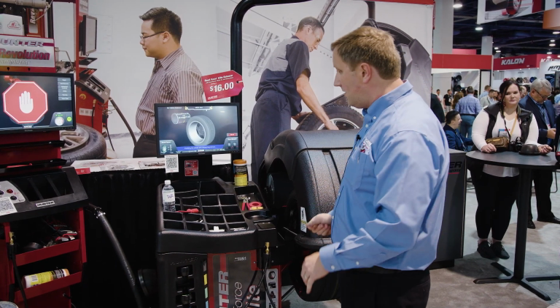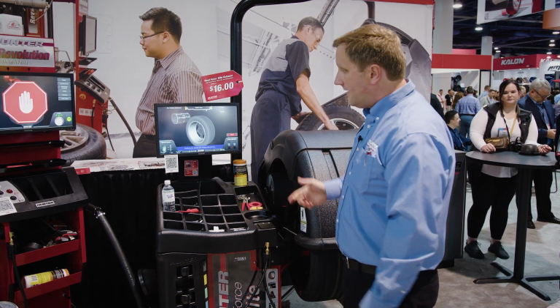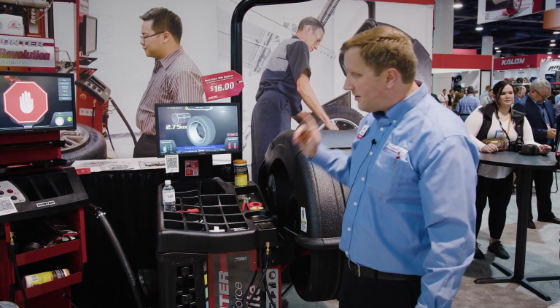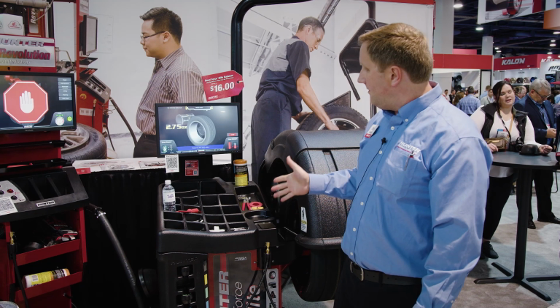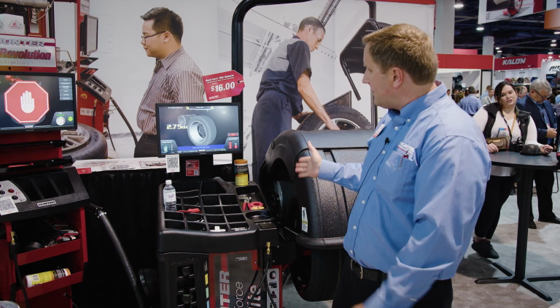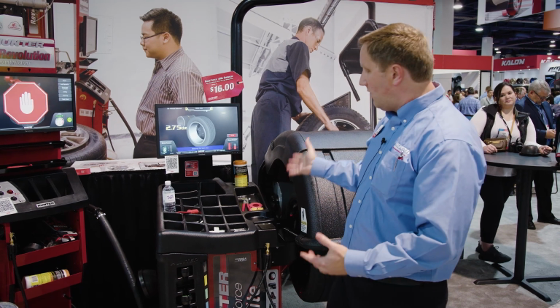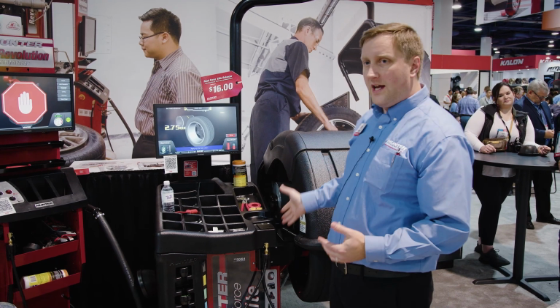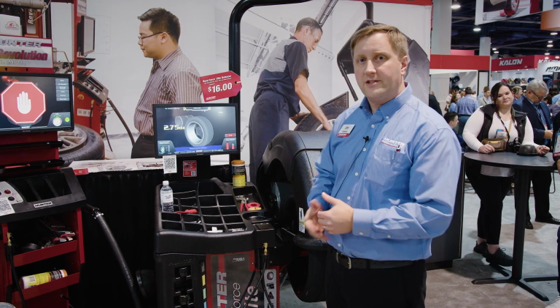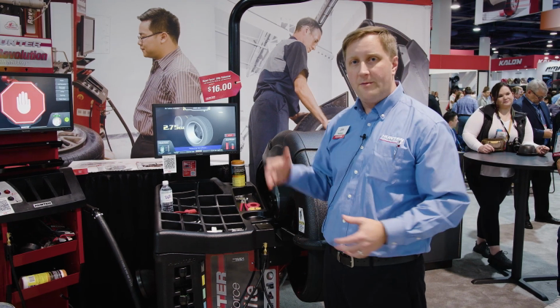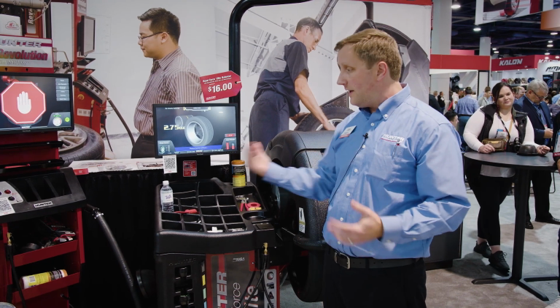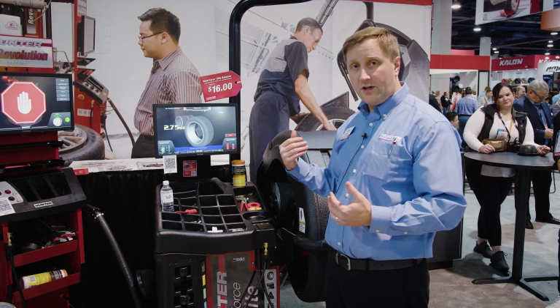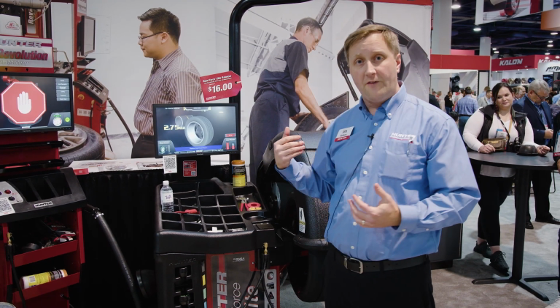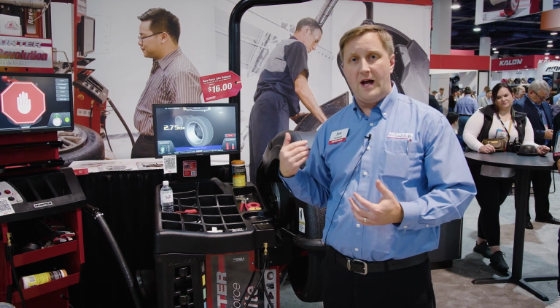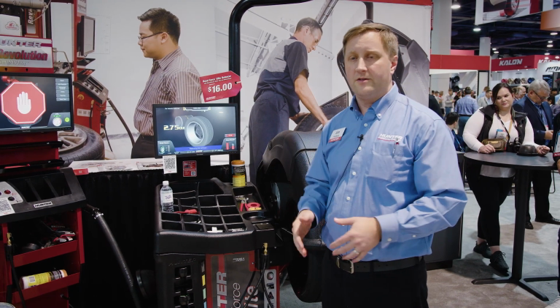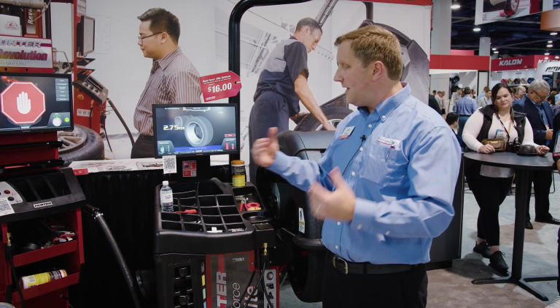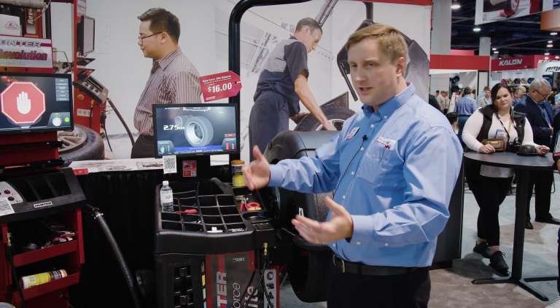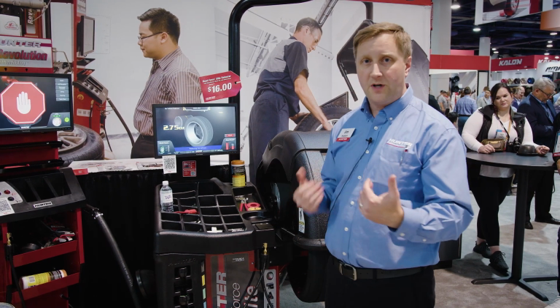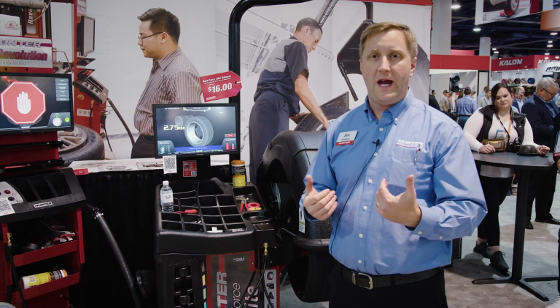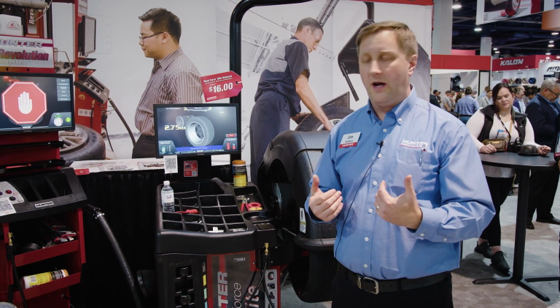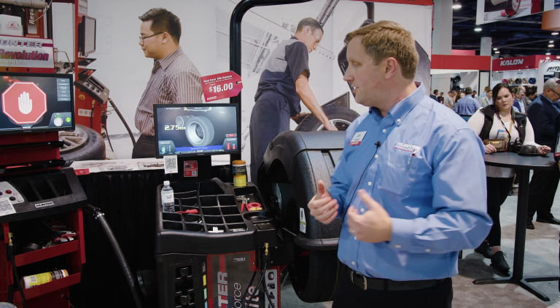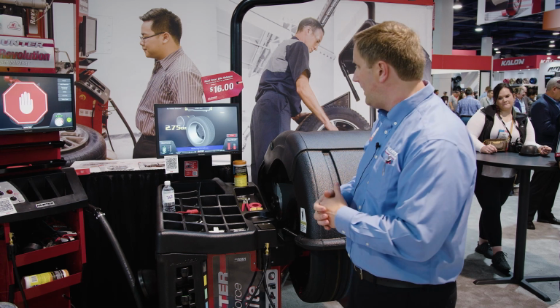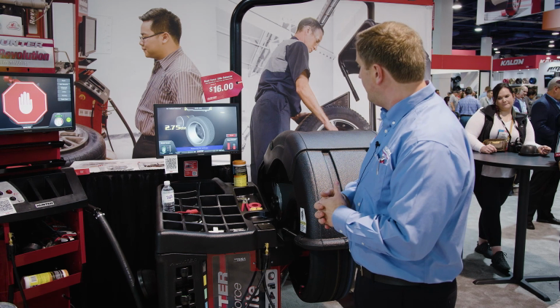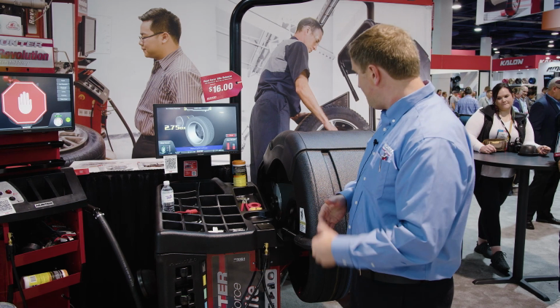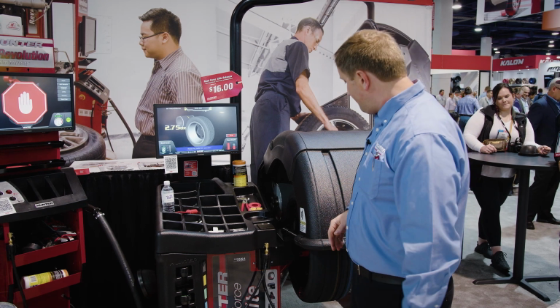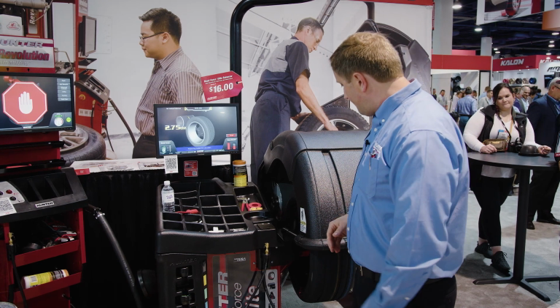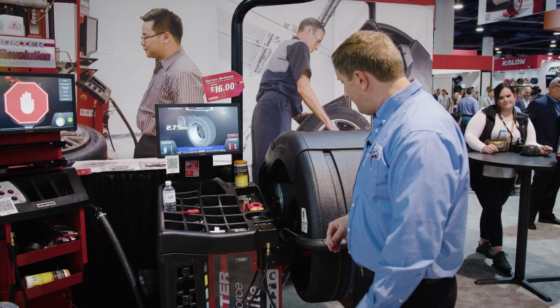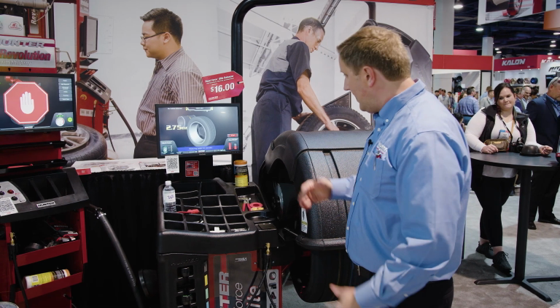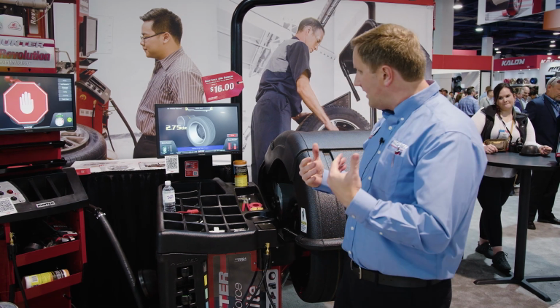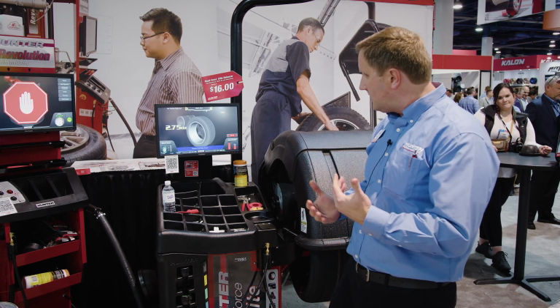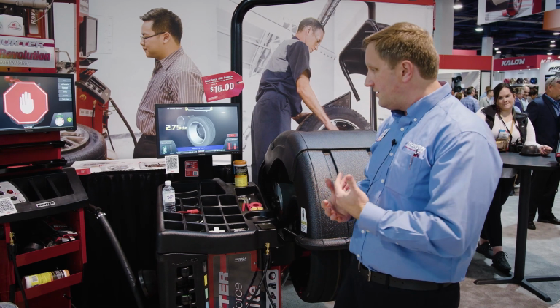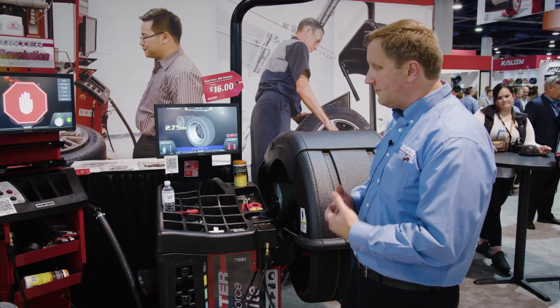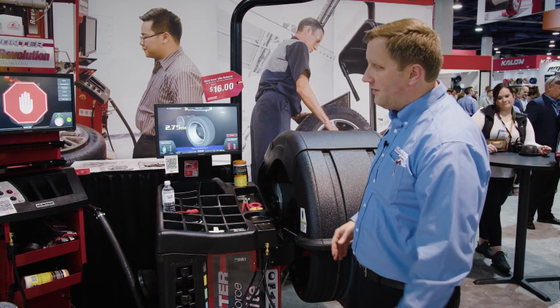It's also going to measure road force variation — basically road testing this tire before it even ever comes off the balancer, to keep that customer from coming back with a vibration complaint. It uses a laser vision system to do all of that.